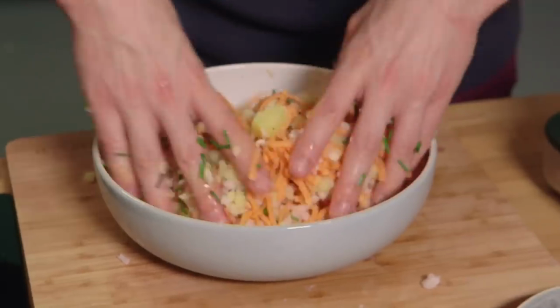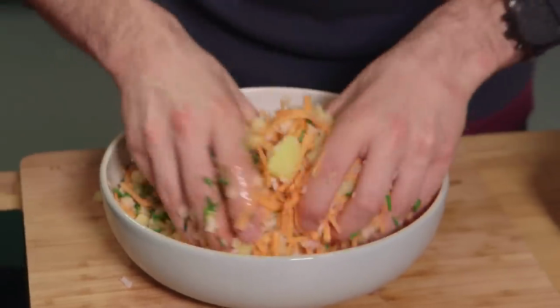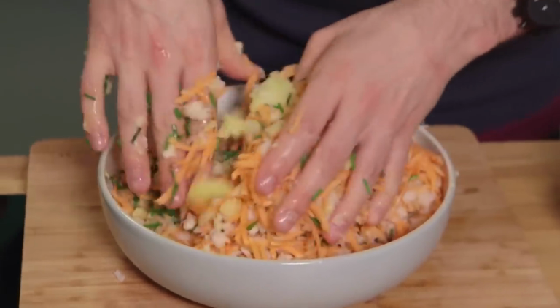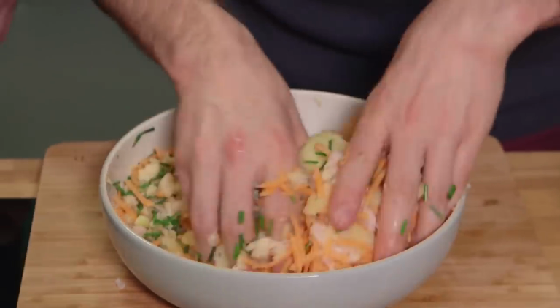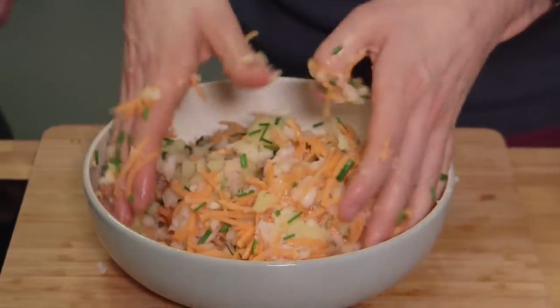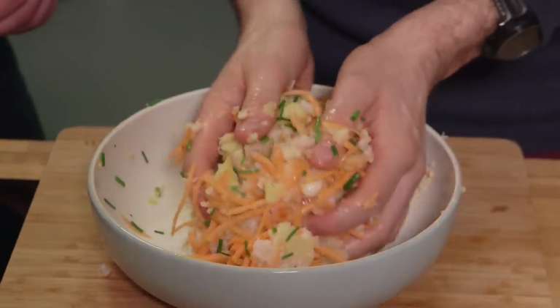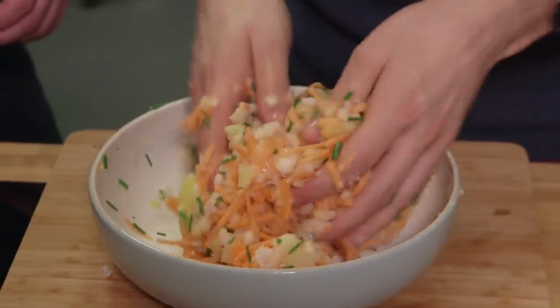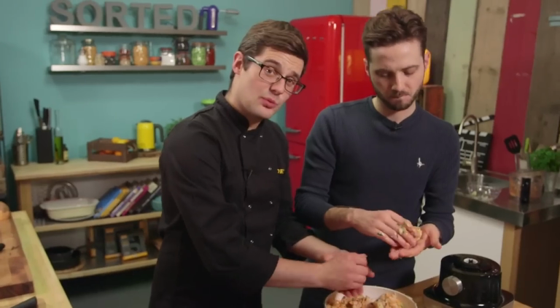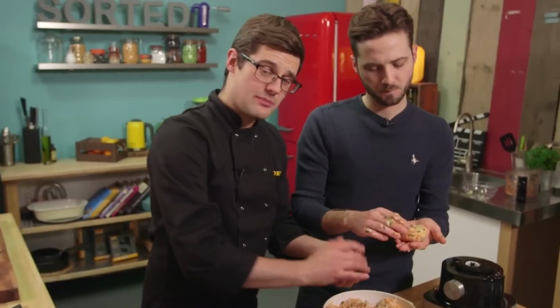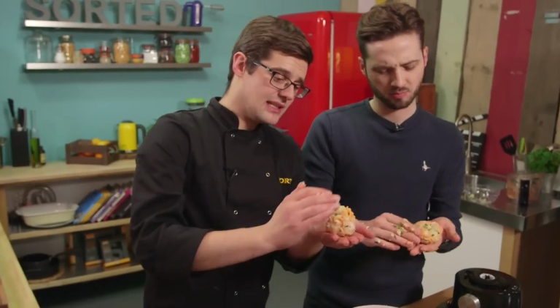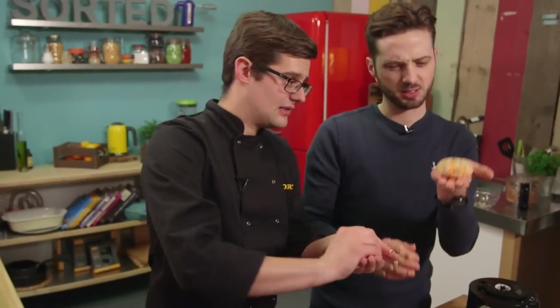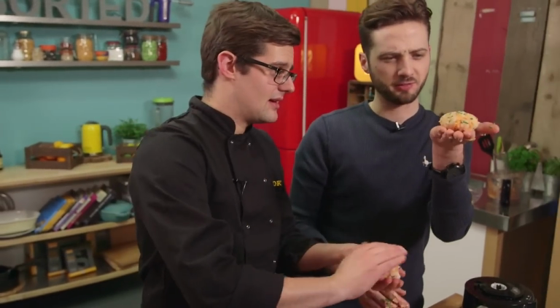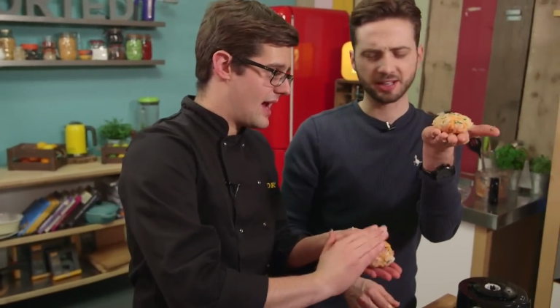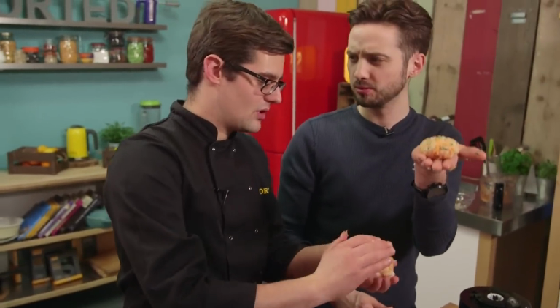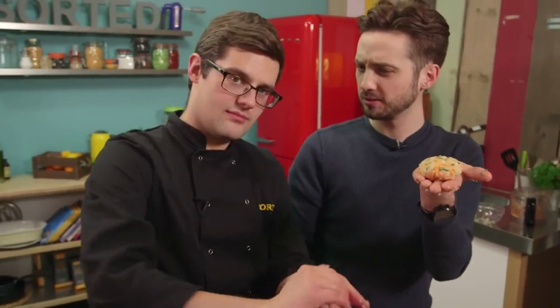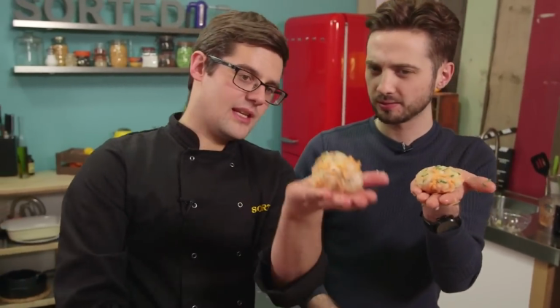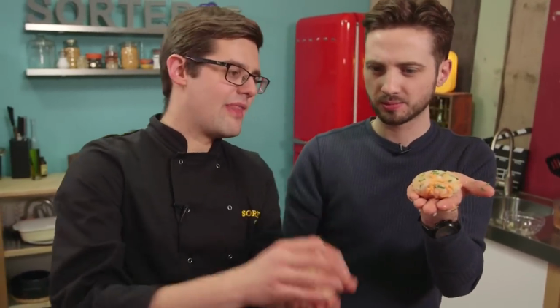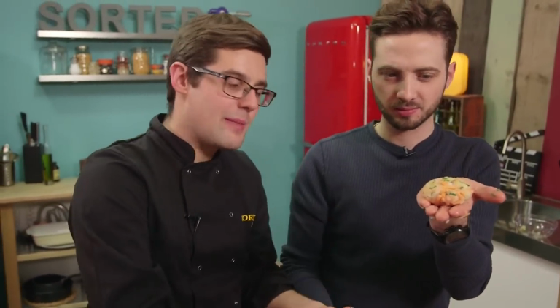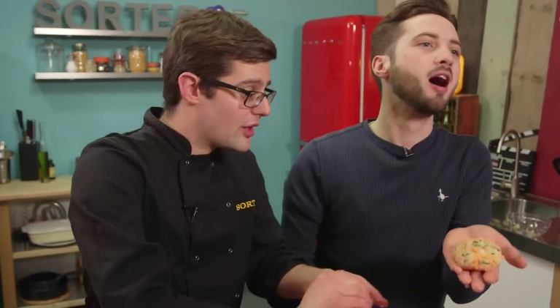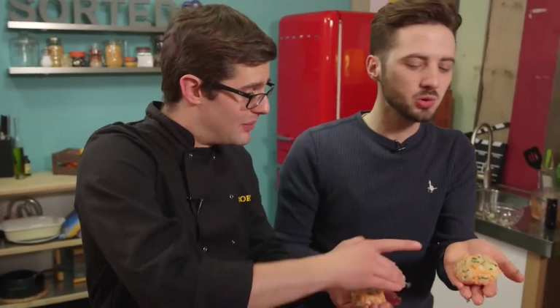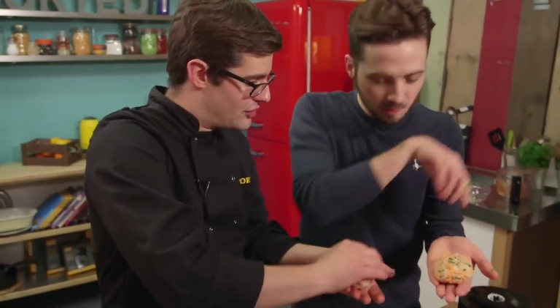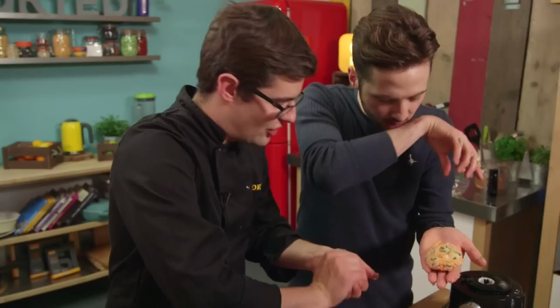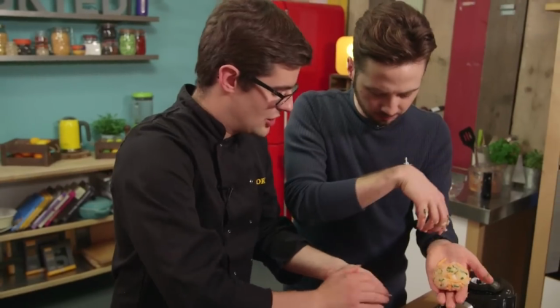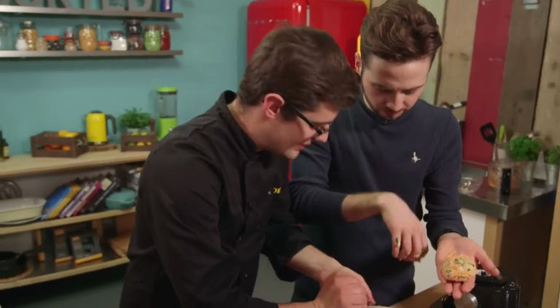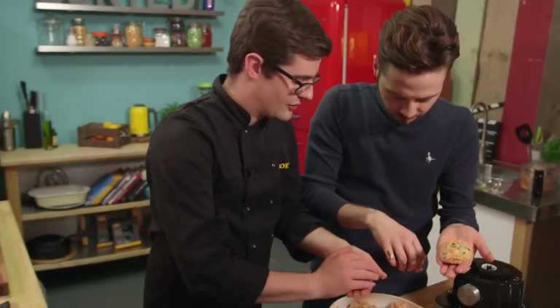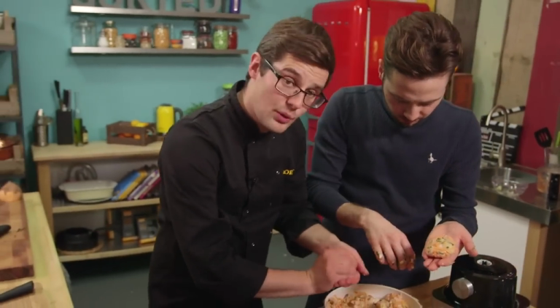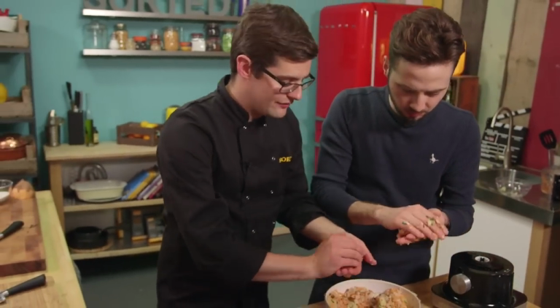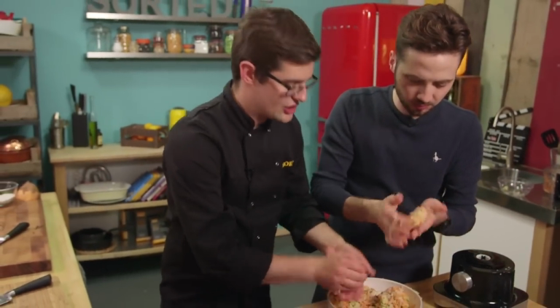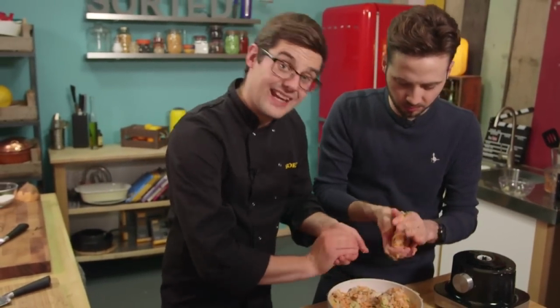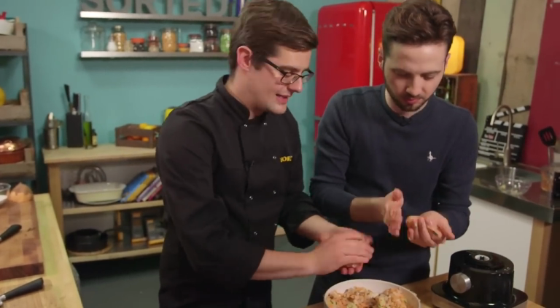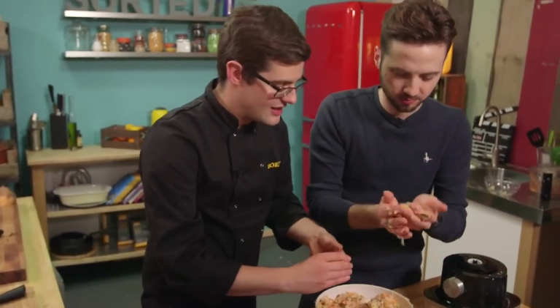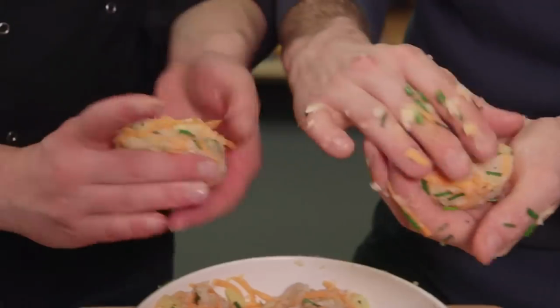As soon as you're happy that it's all mixed together, we want to take tennis ball-sized pieces. Then flatten them out. But before you flatten them, you want to squeeze it all out — go ball-shaped first and squeeze it and compact it, and then start to flatten.